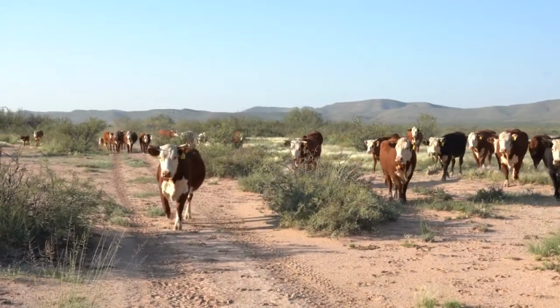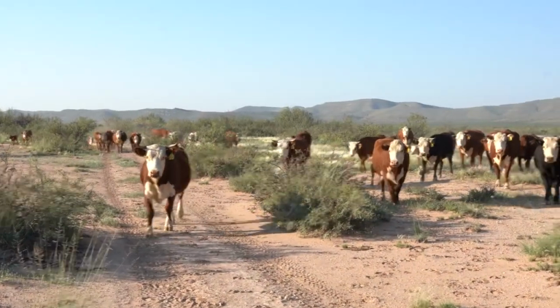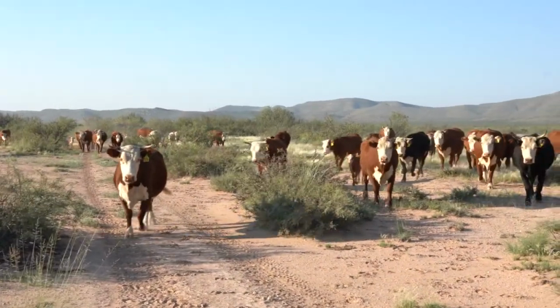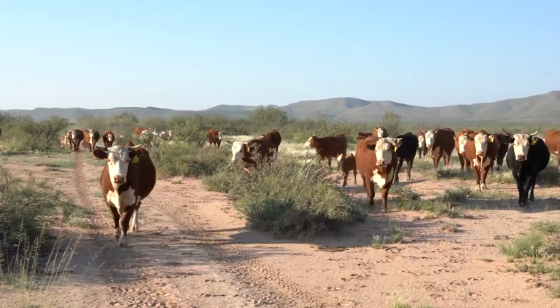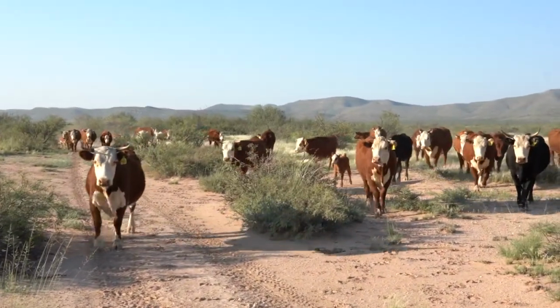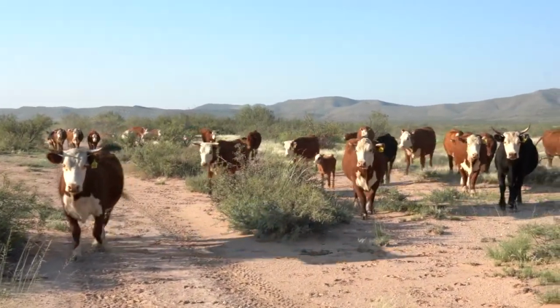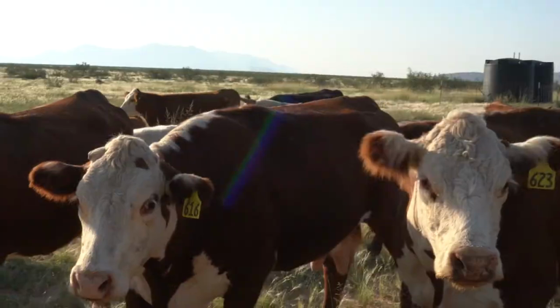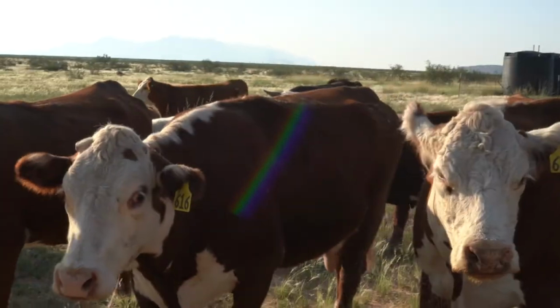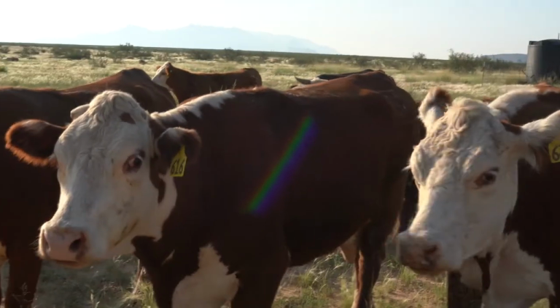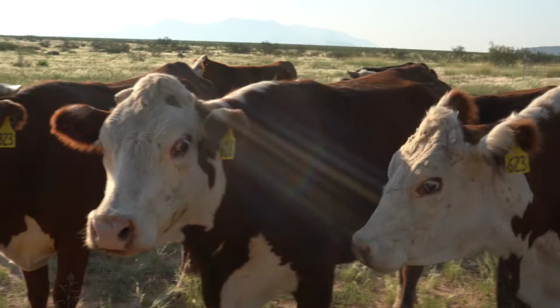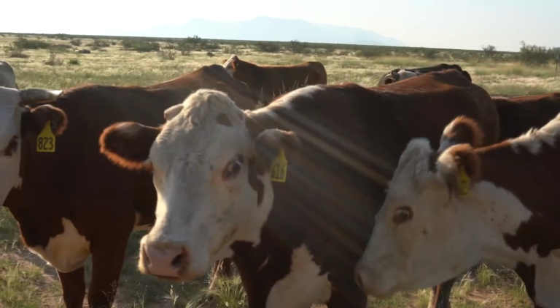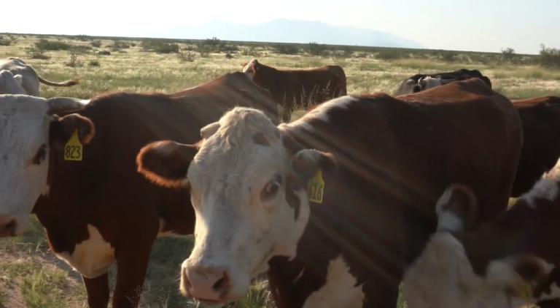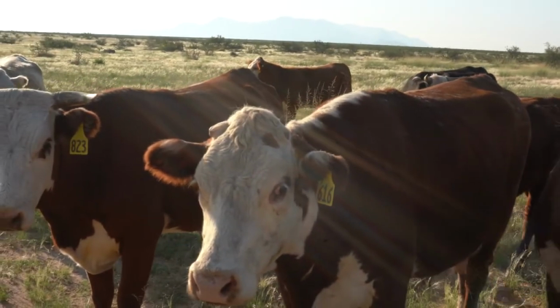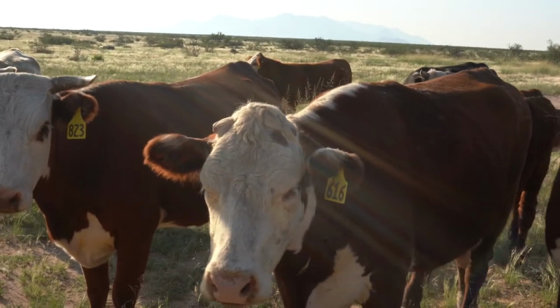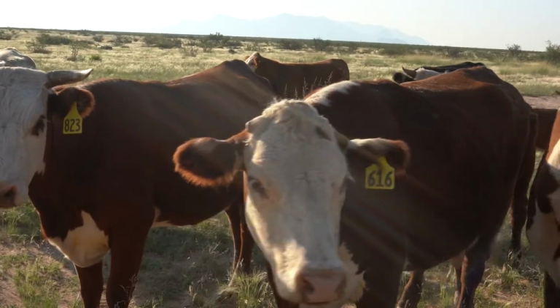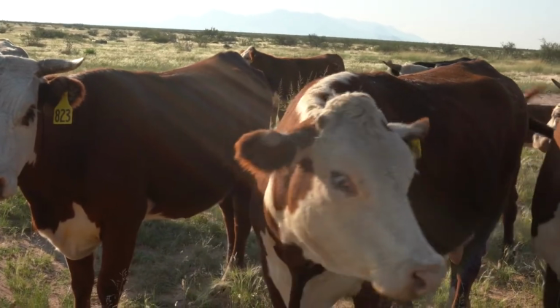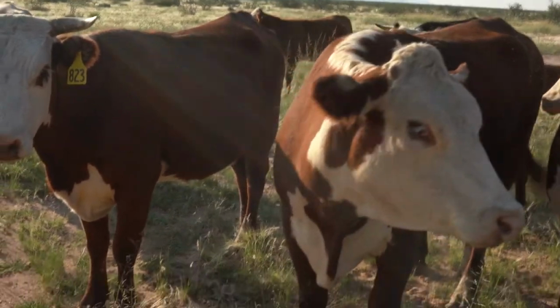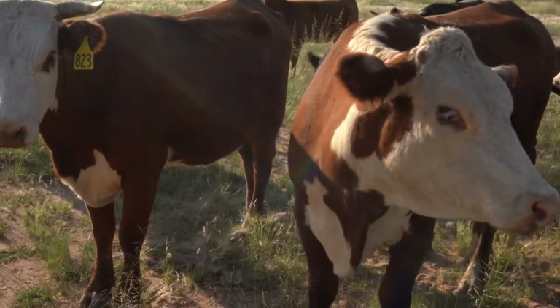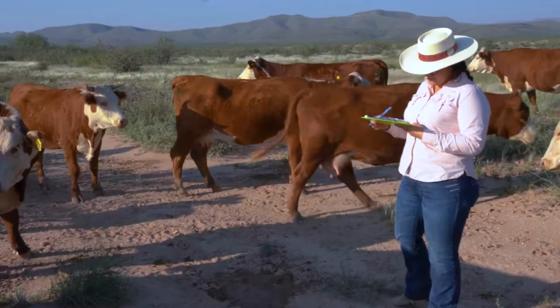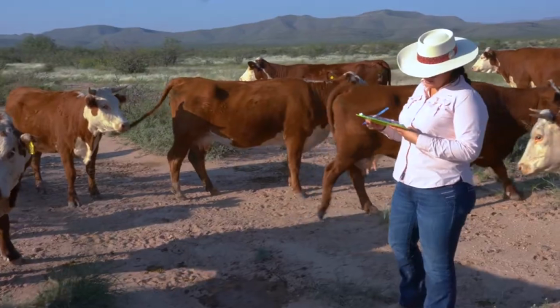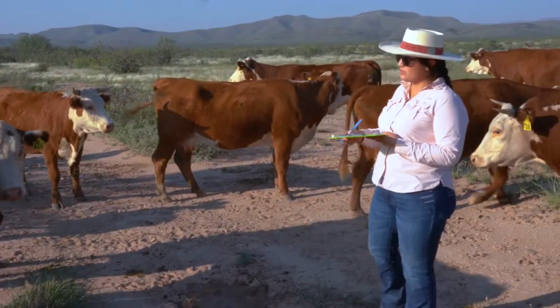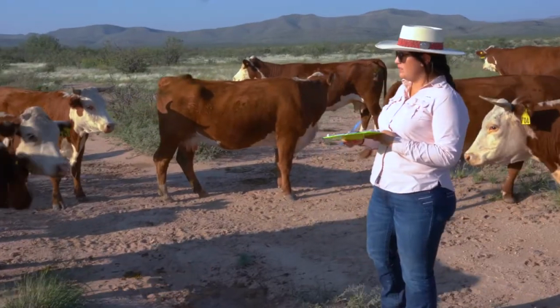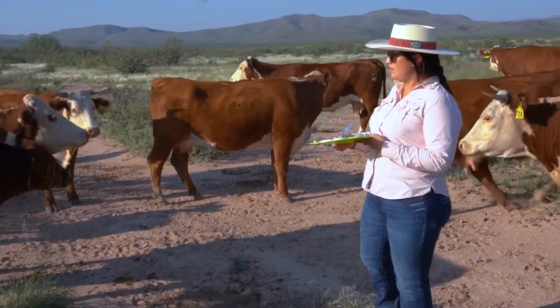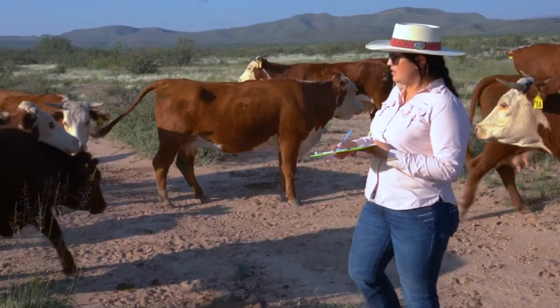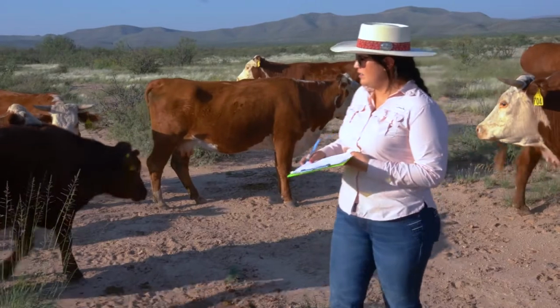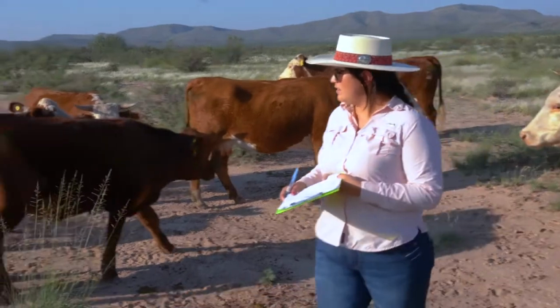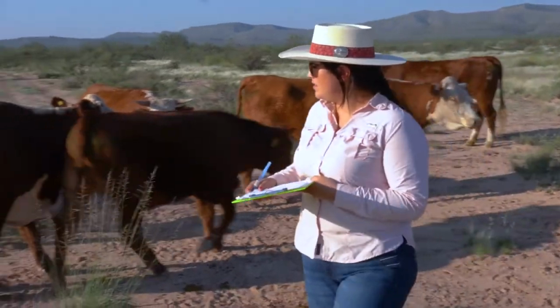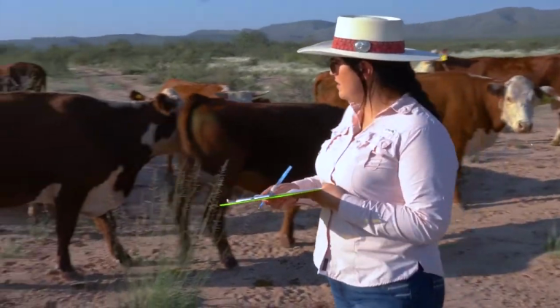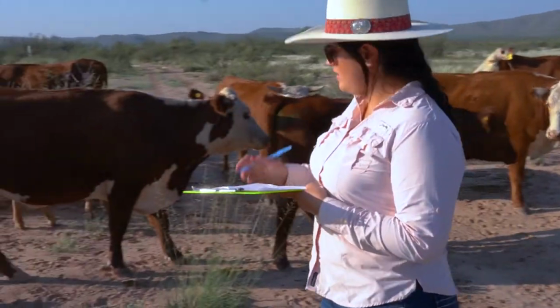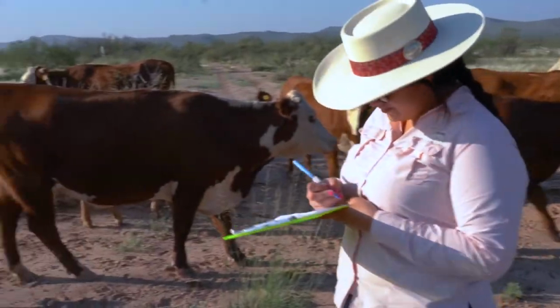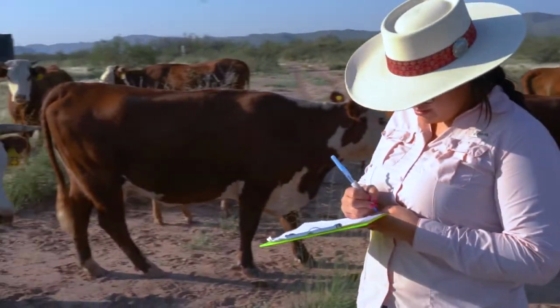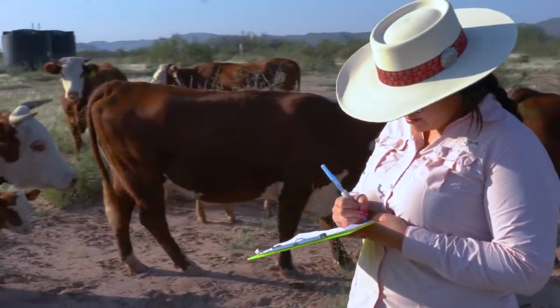We're able to micromanage a lot of the management — we know where that animal is coming from, when it's being fed, and we can work with the people involved in that to get a quality product to the counter.